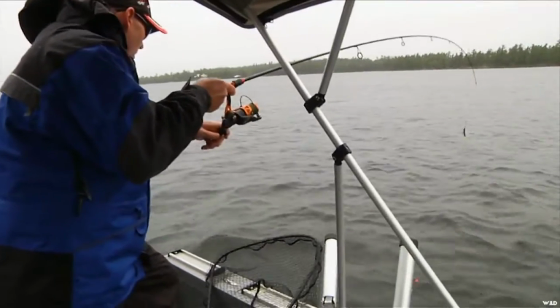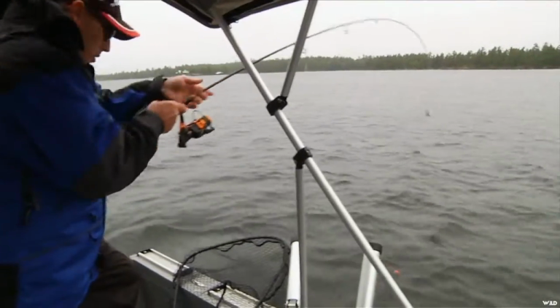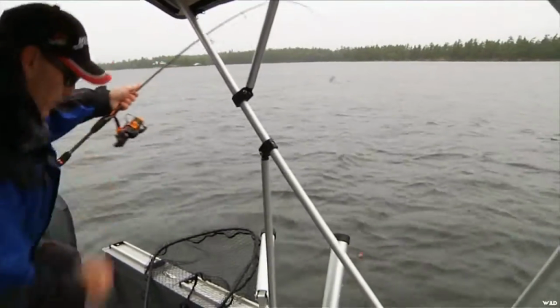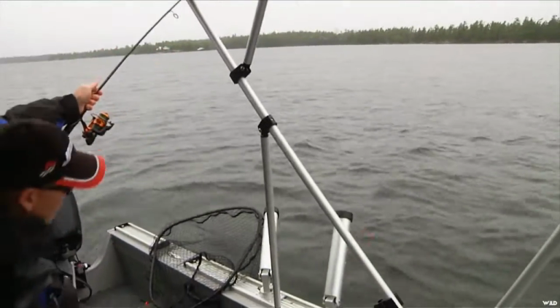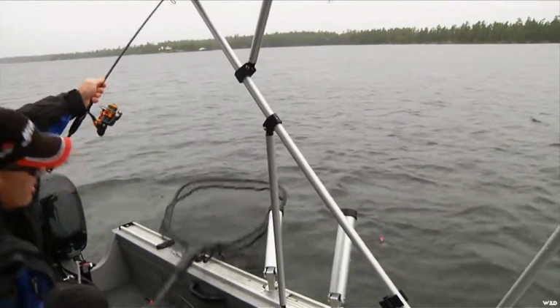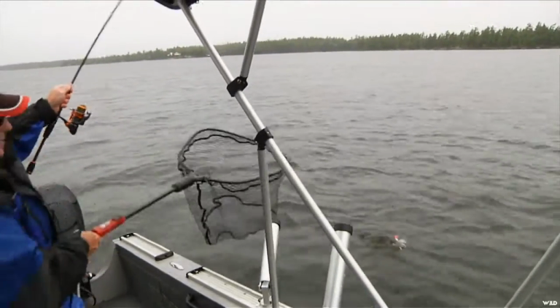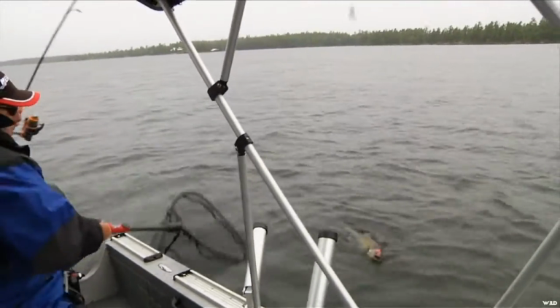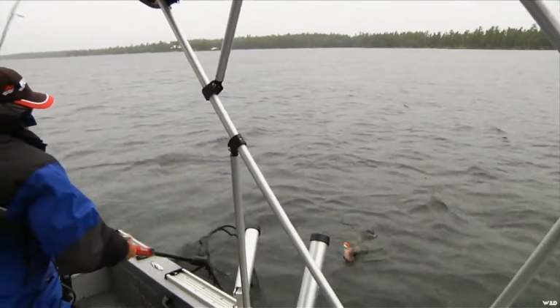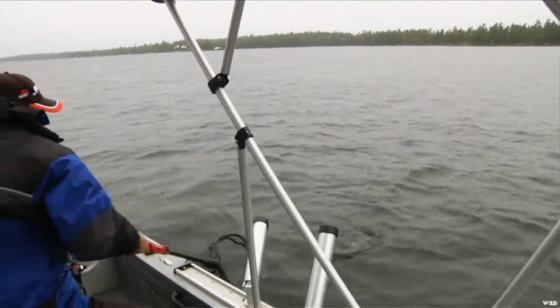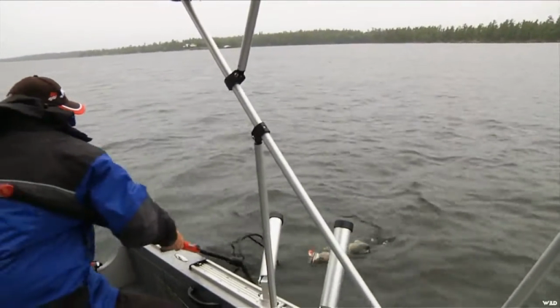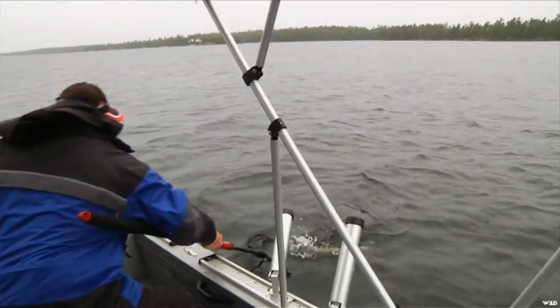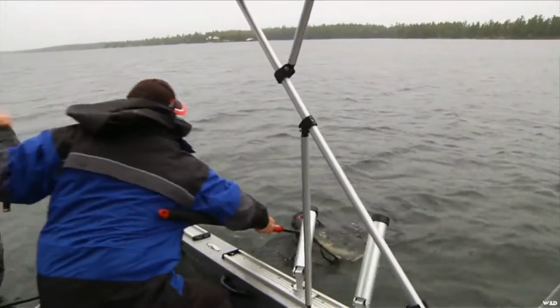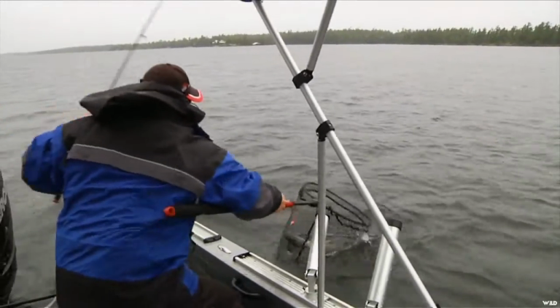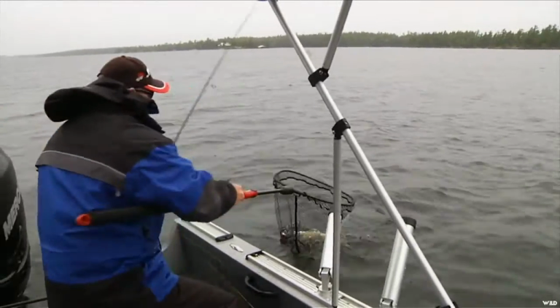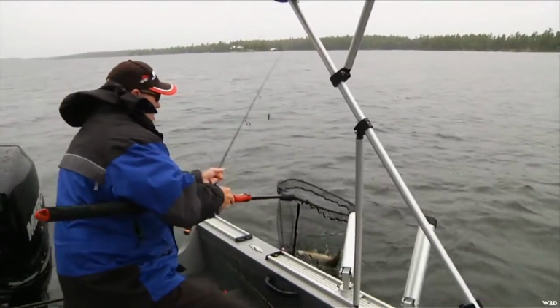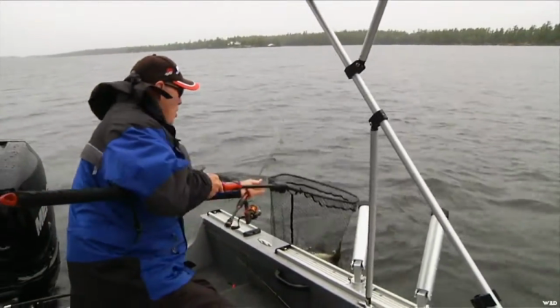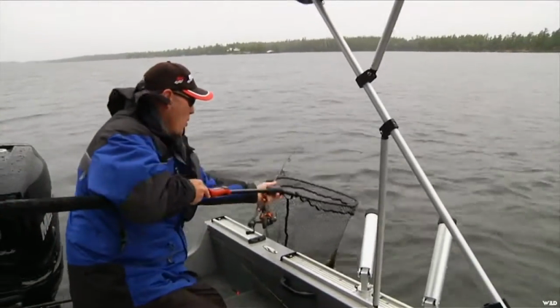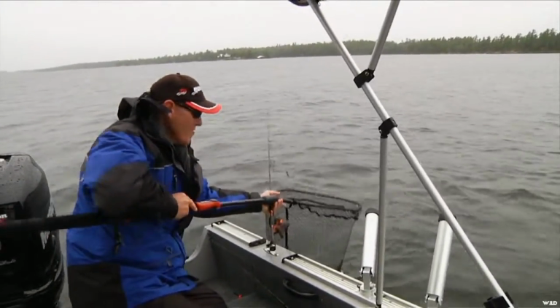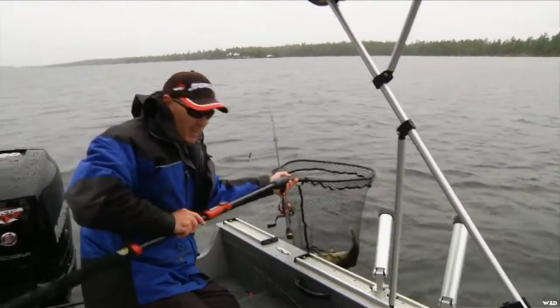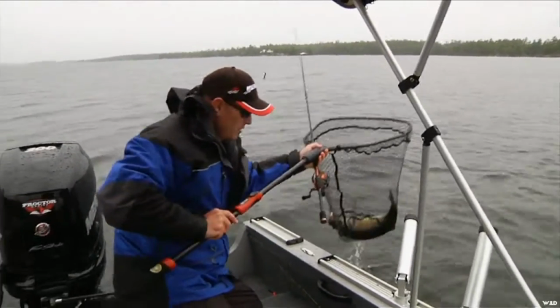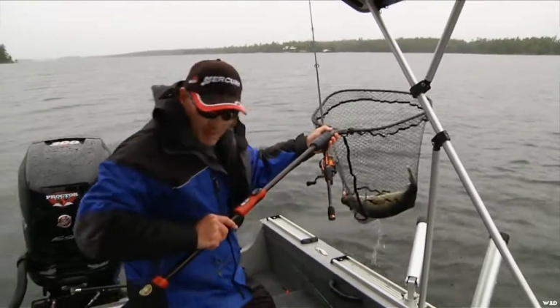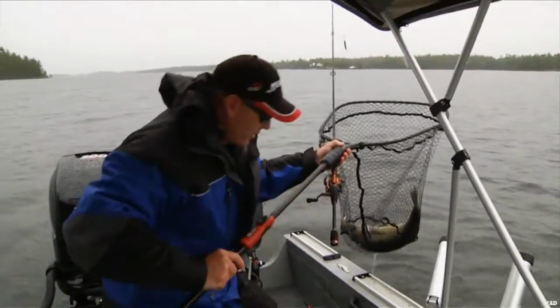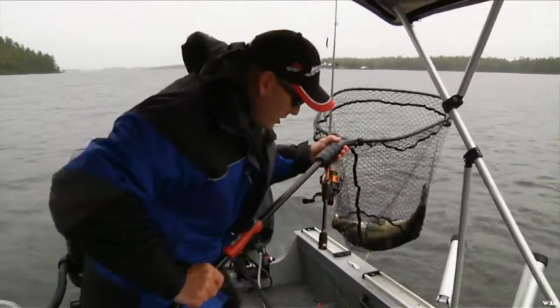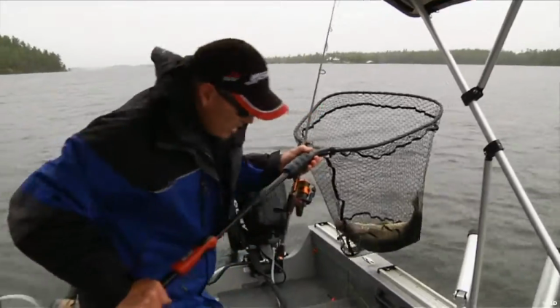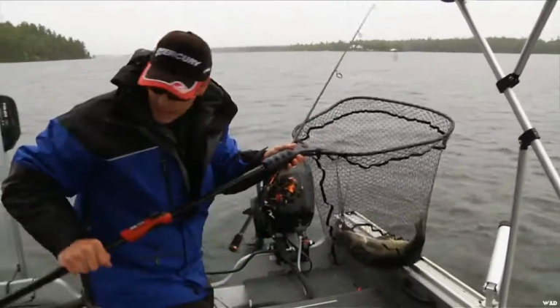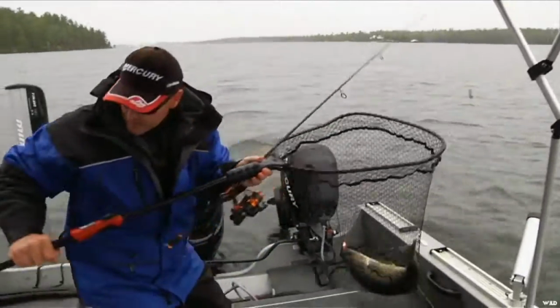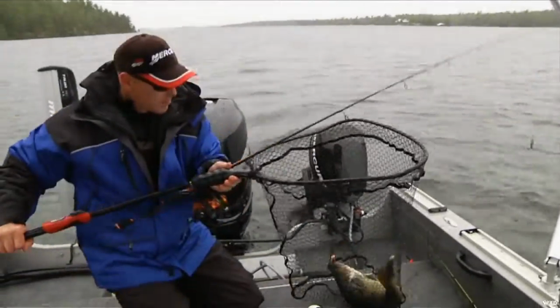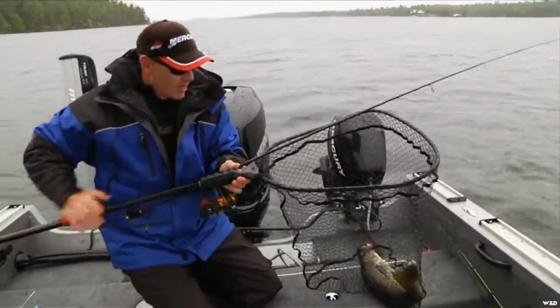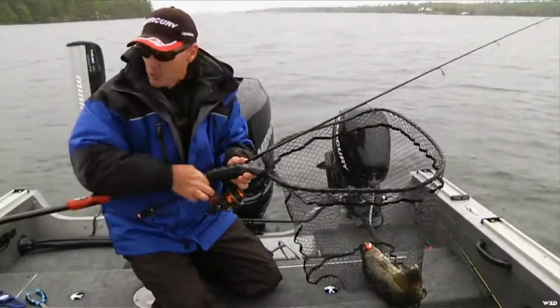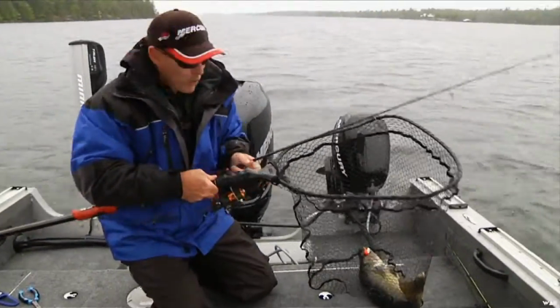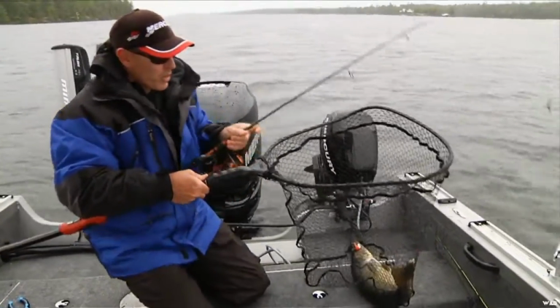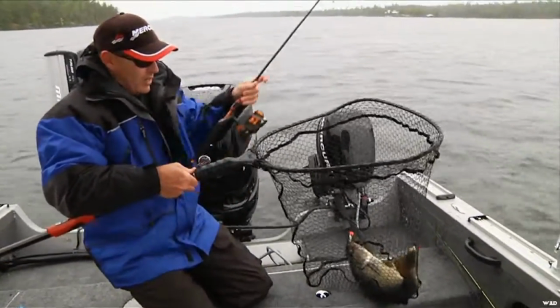And there's another one. There you are. You know, I do like playing around with the colors of the spinning glows — this one's been working really well today.